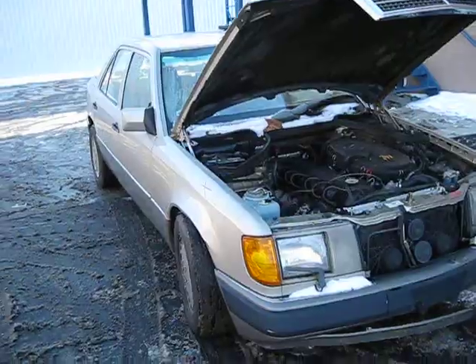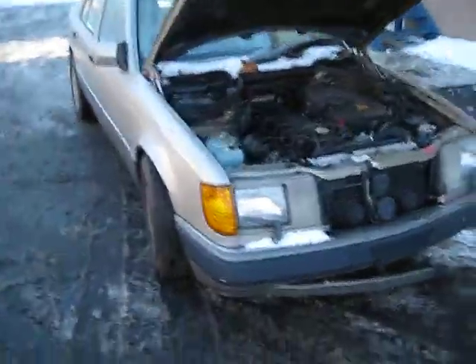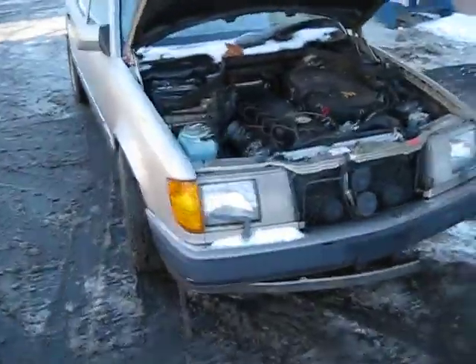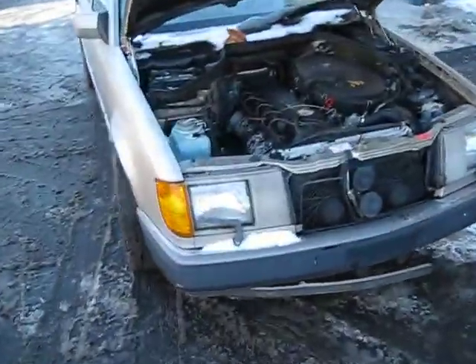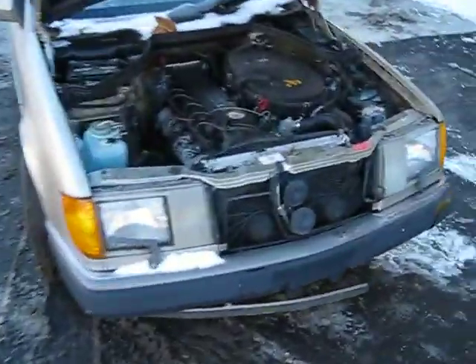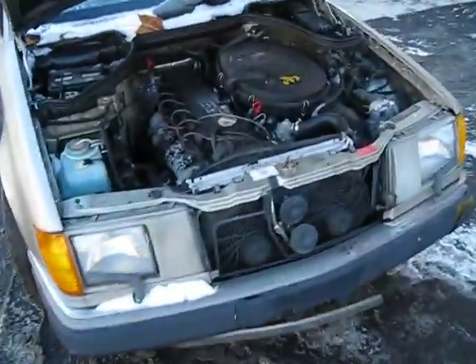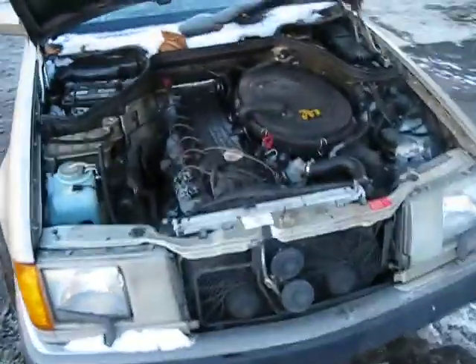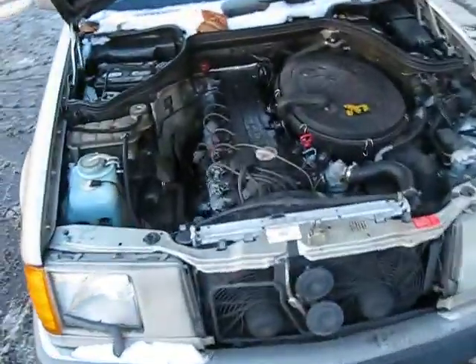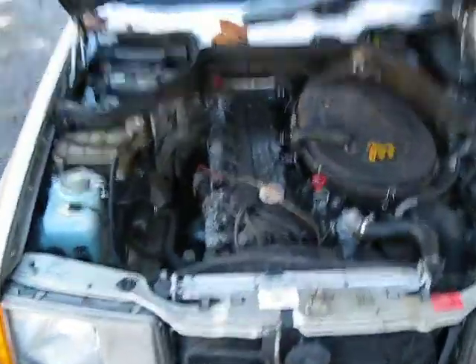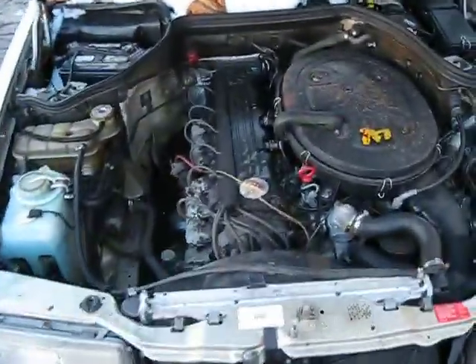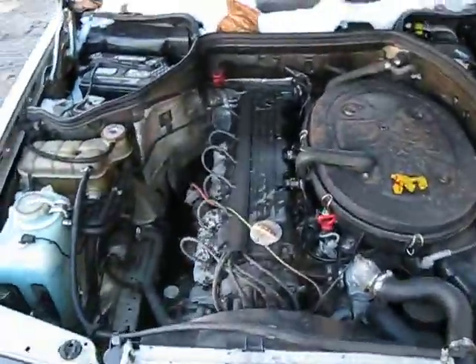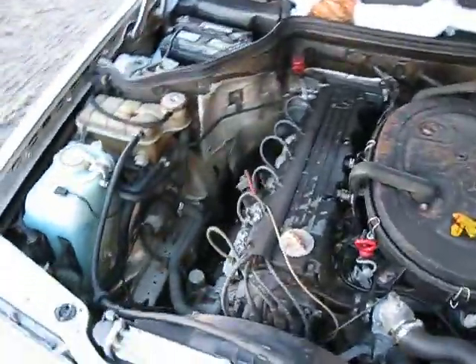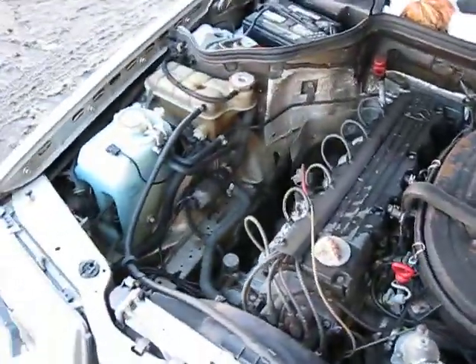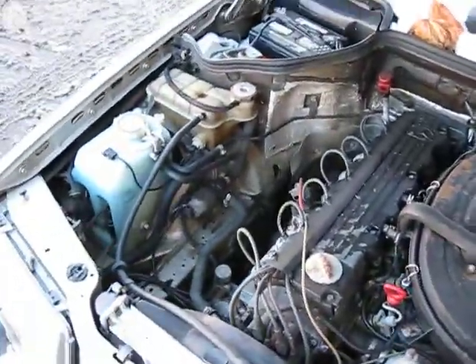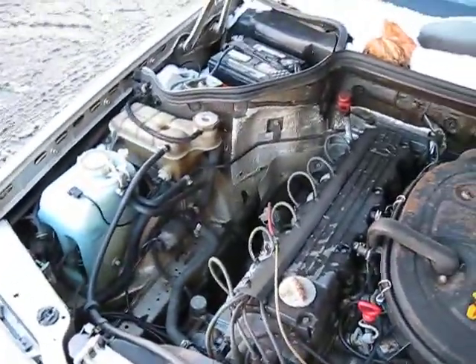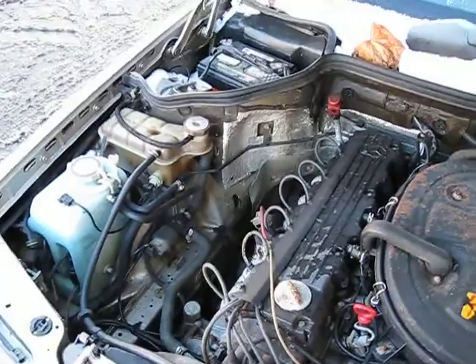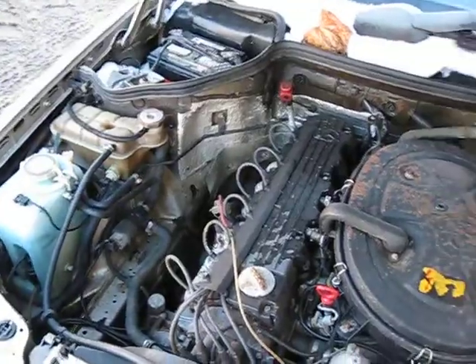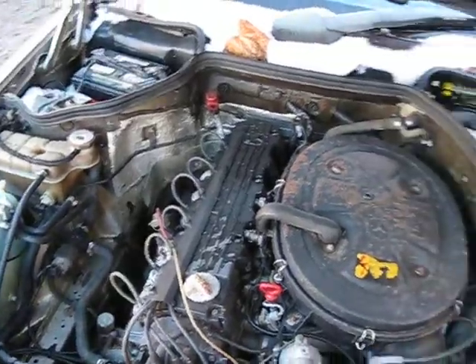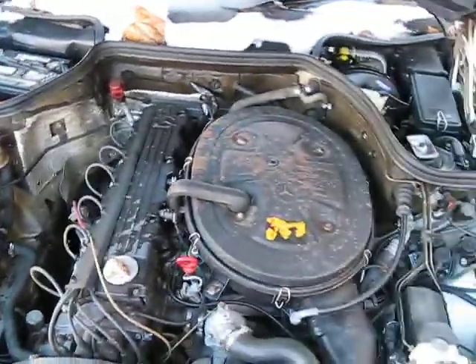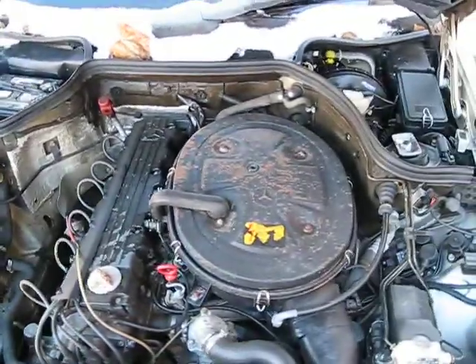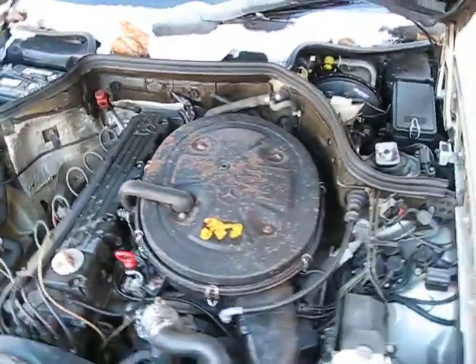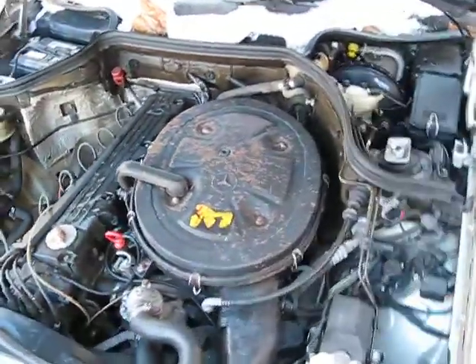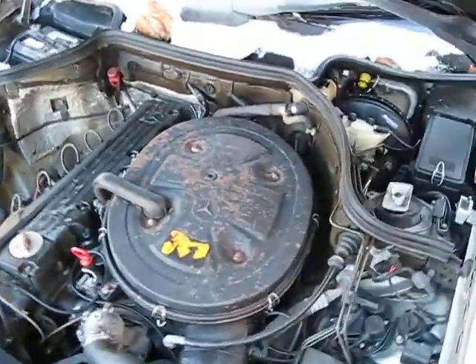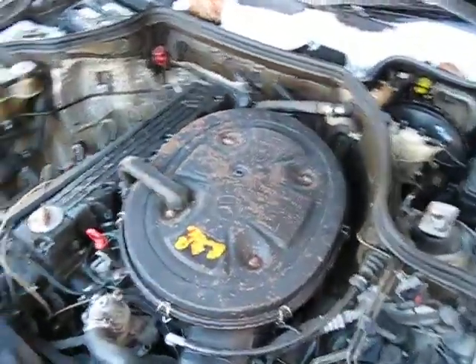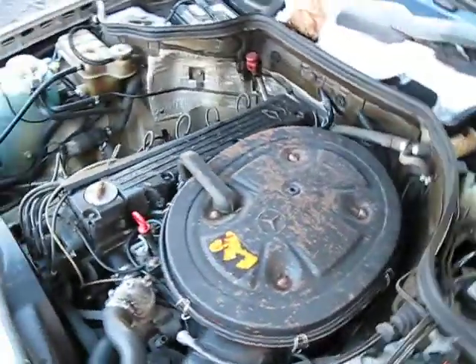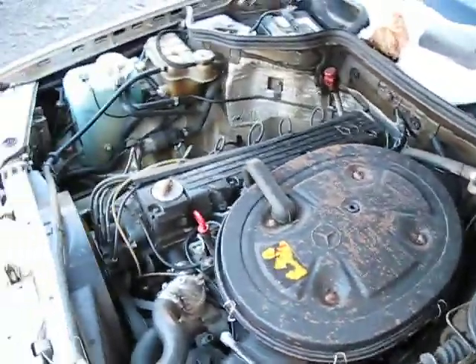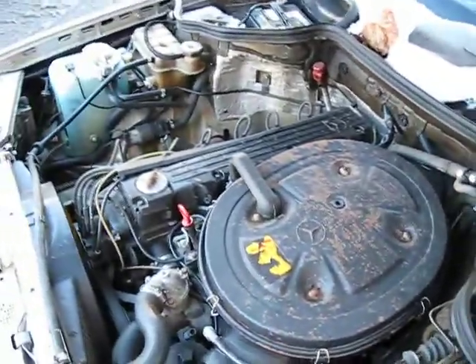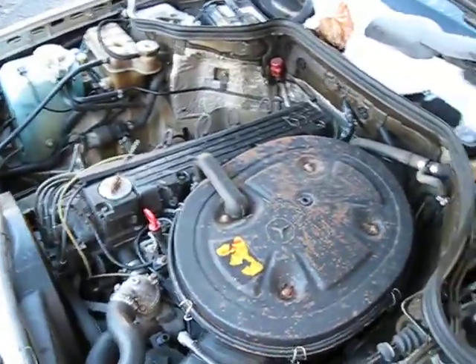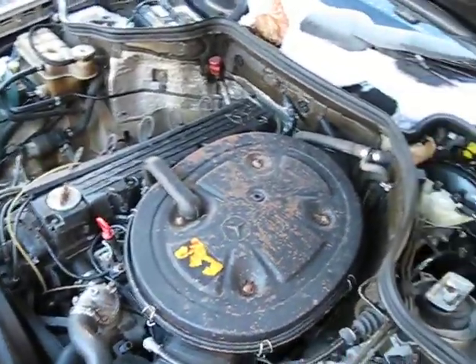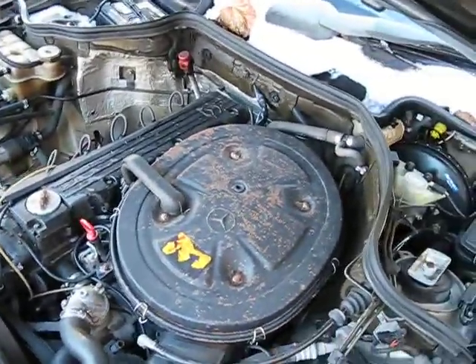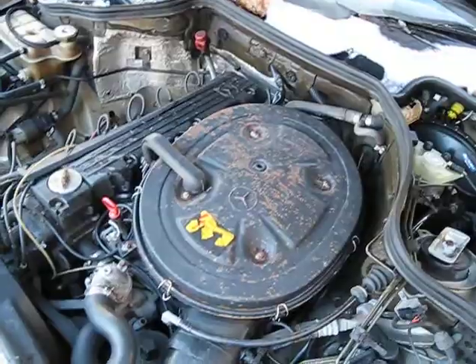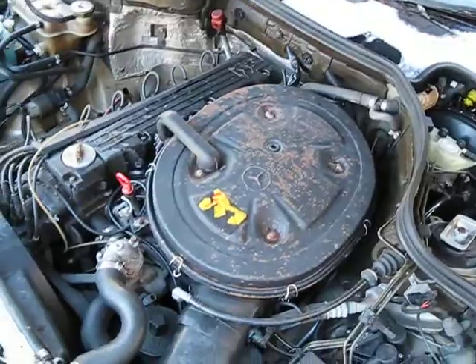Hello, and welcome to Tom's Foreign Auto Parts video portion of our inventory. Here we have a 1990 Mercedes 300E. This vehicle has a 3.0 liter federal emissions engine.